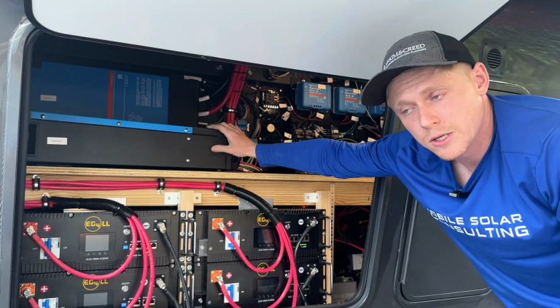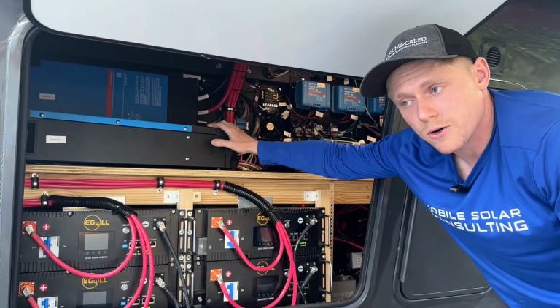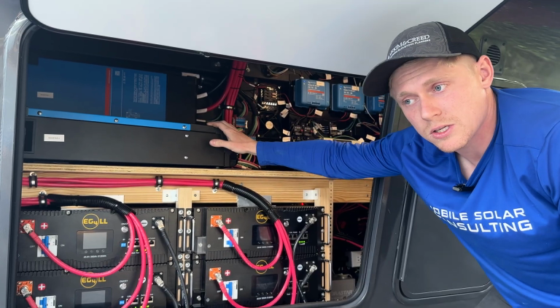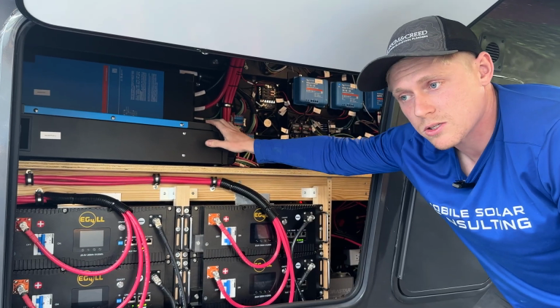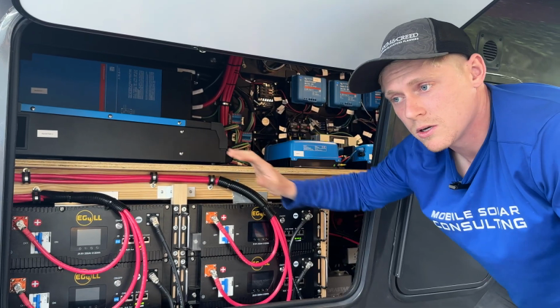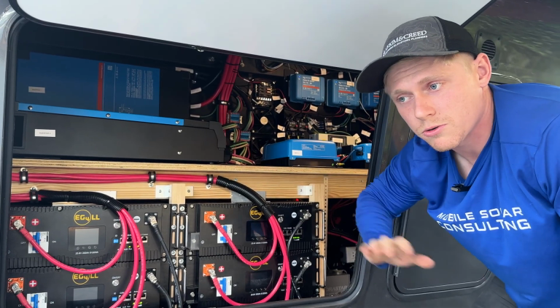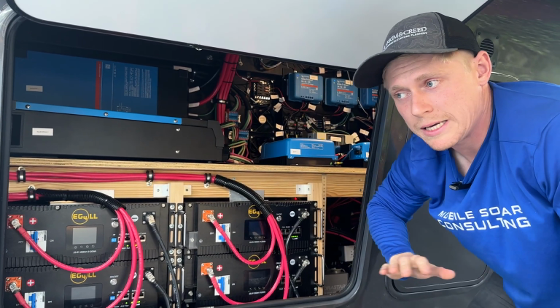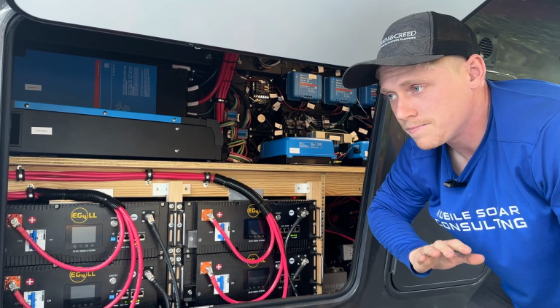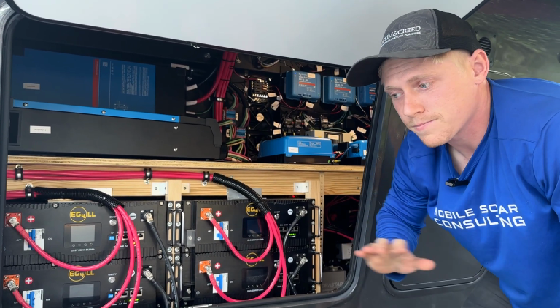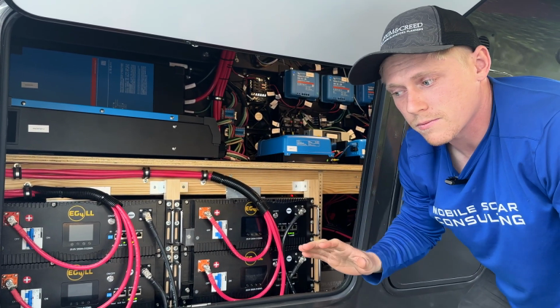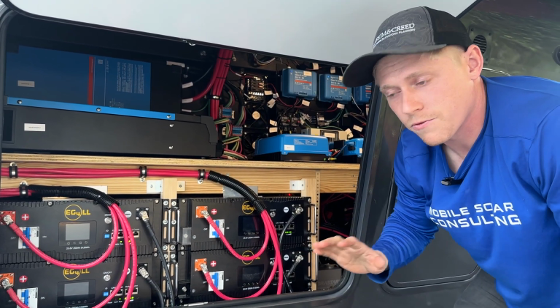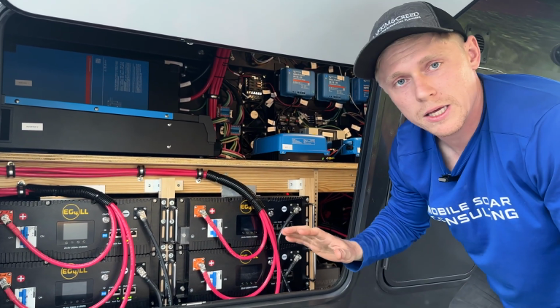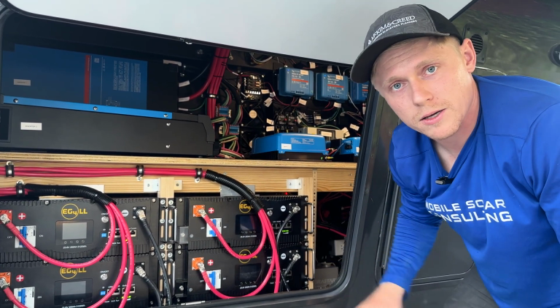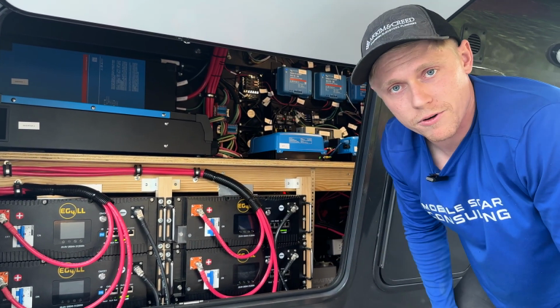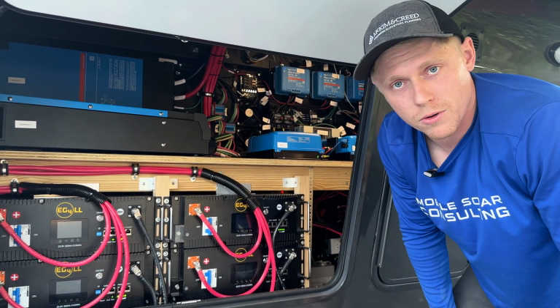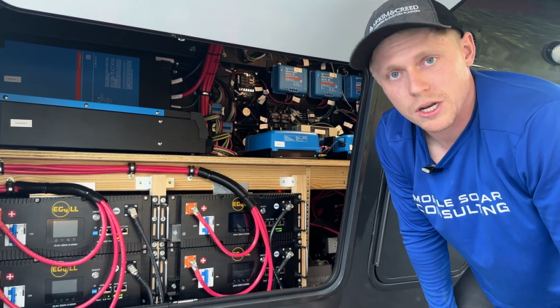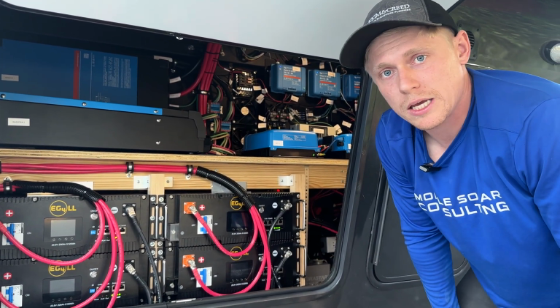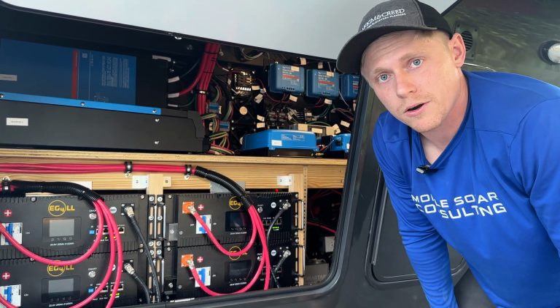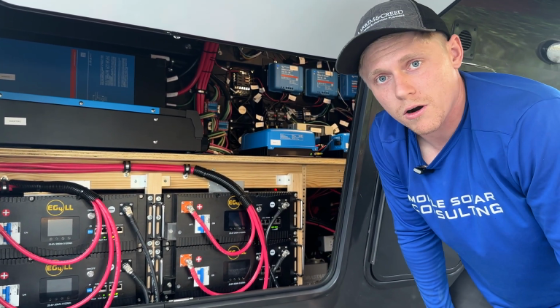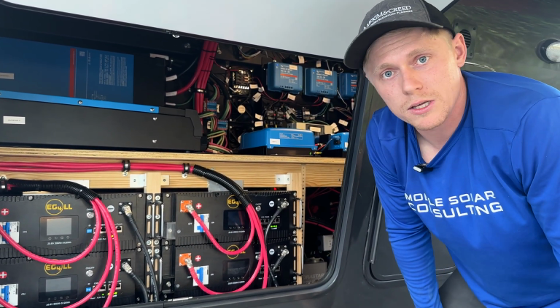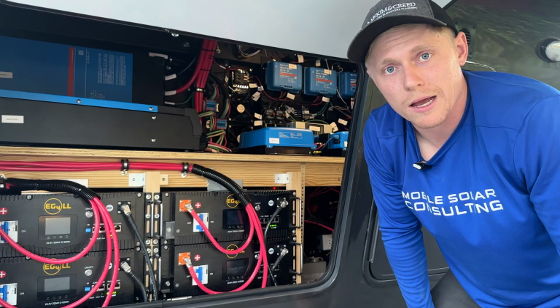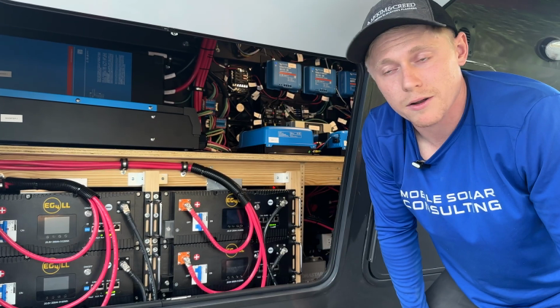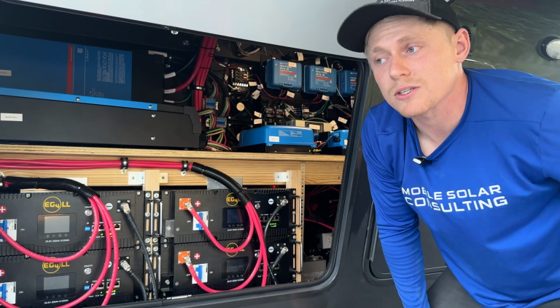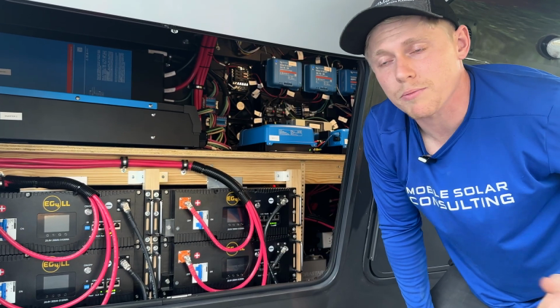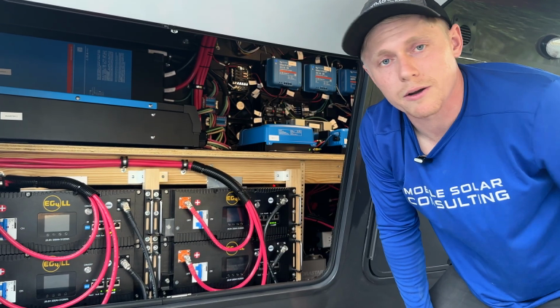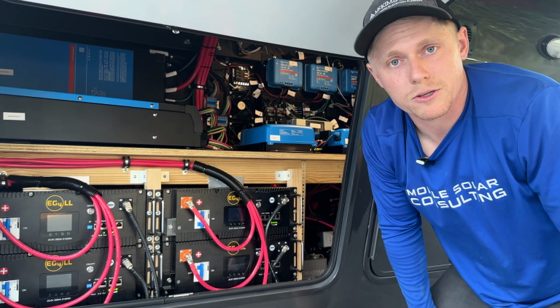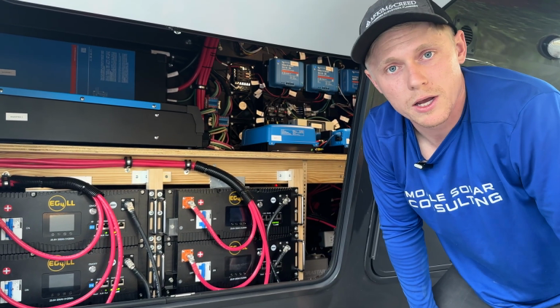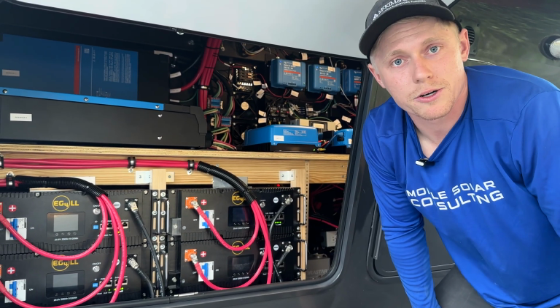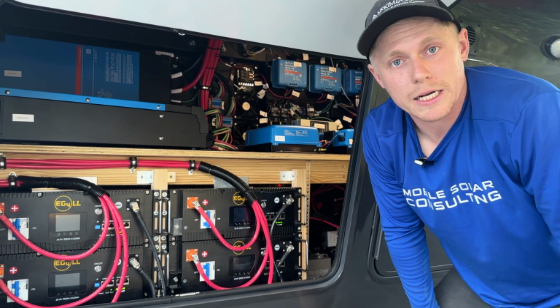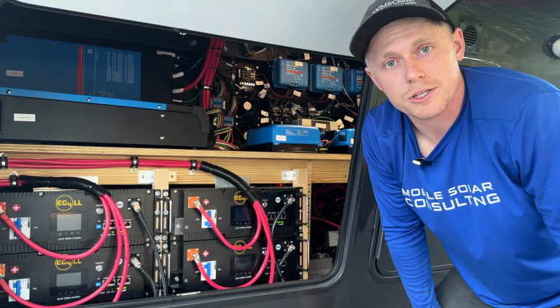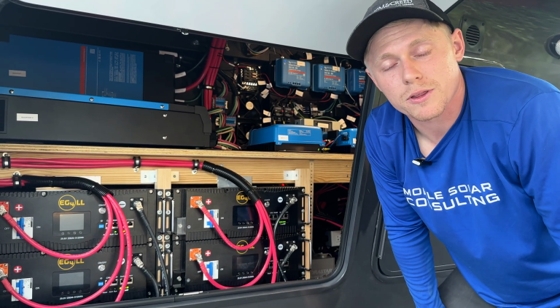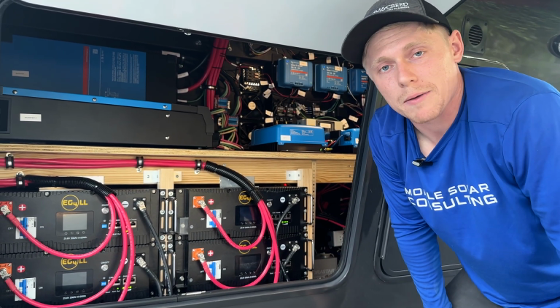So this is truly fully comfortable. There's nothing in your RV you can't run. This is like bringing your house and your grid connection with you camping.